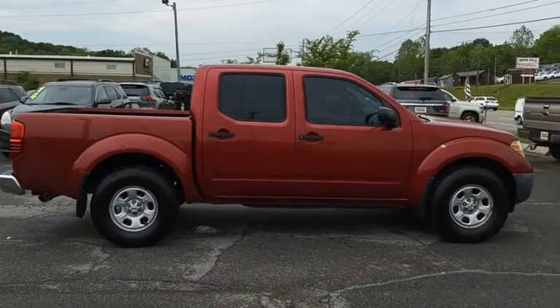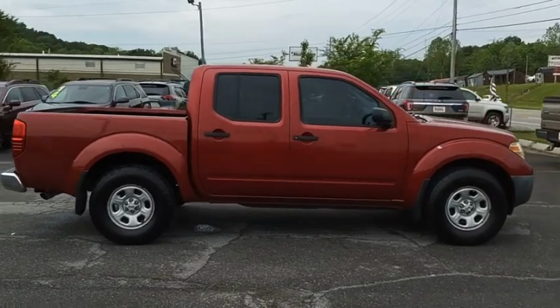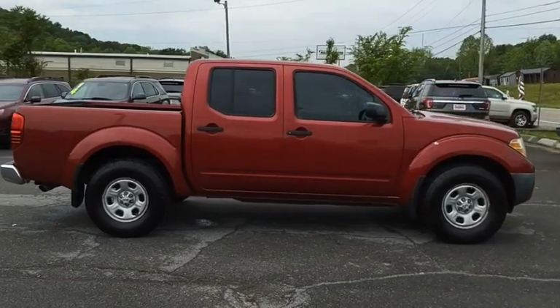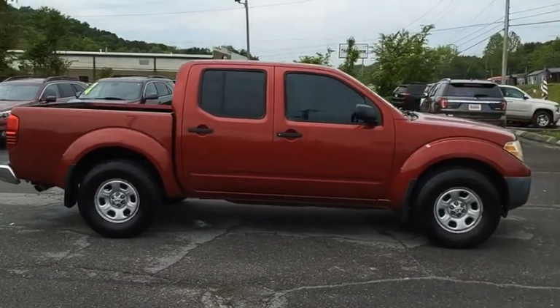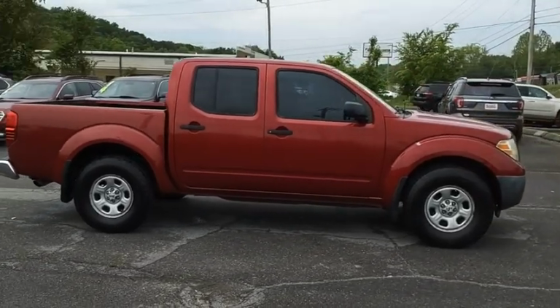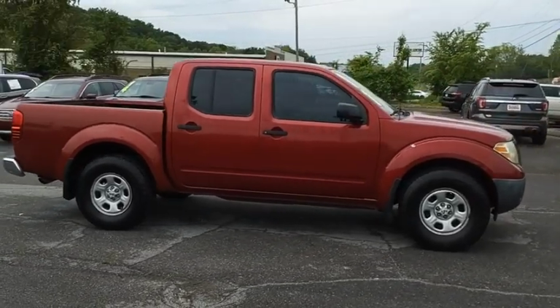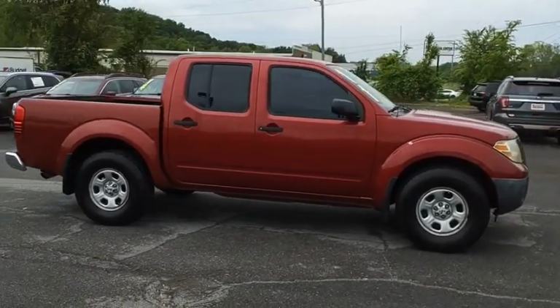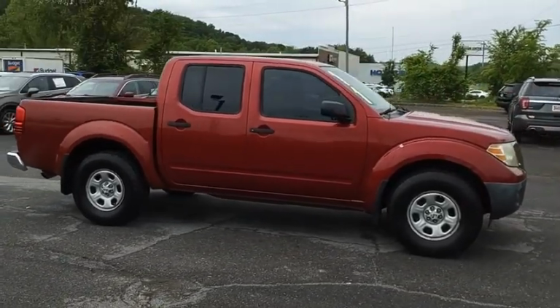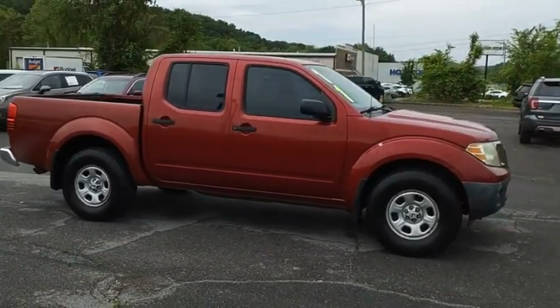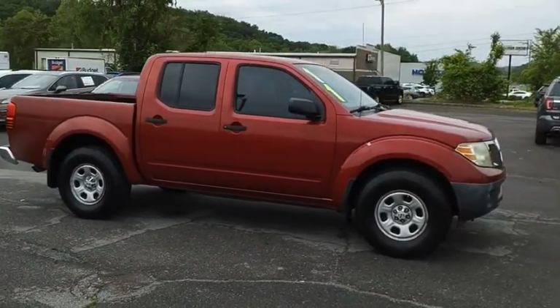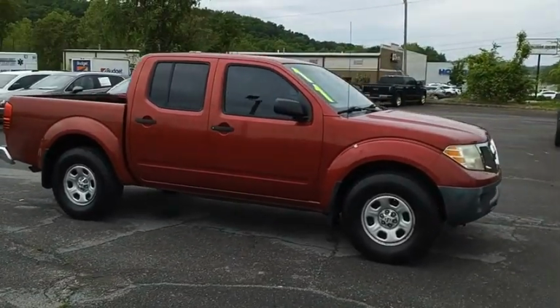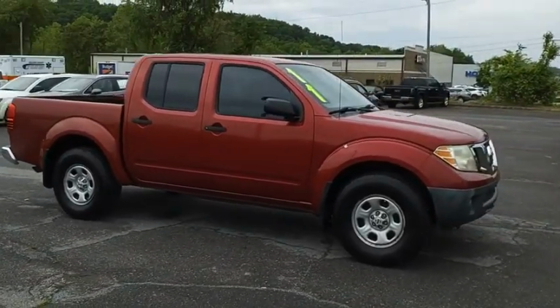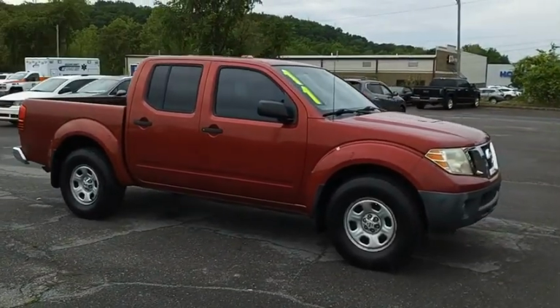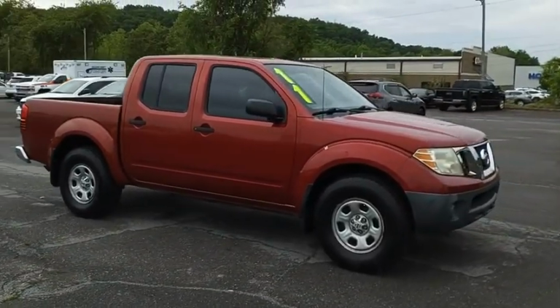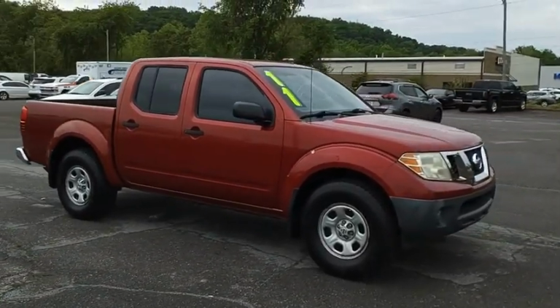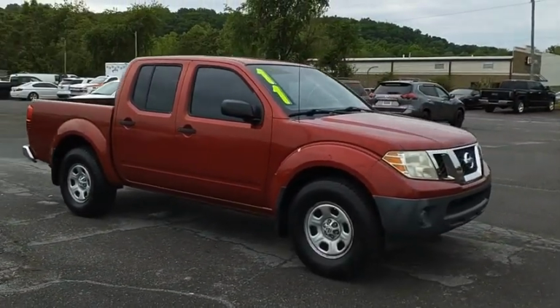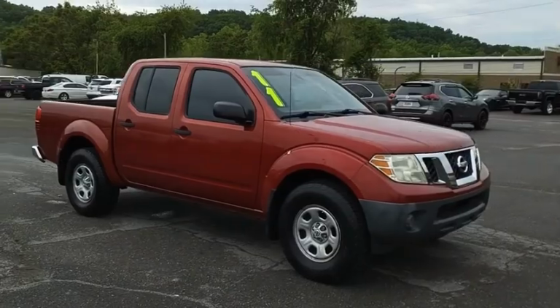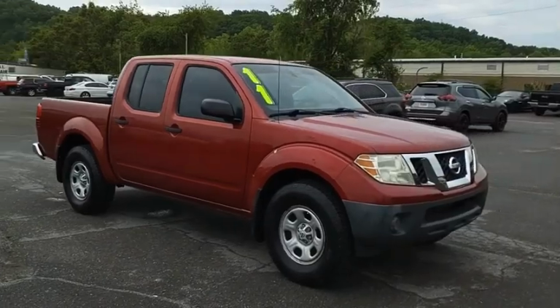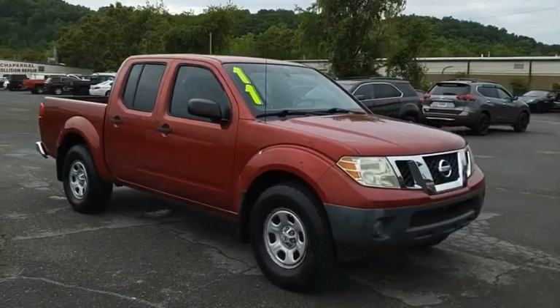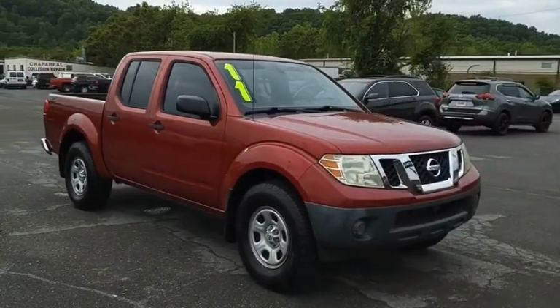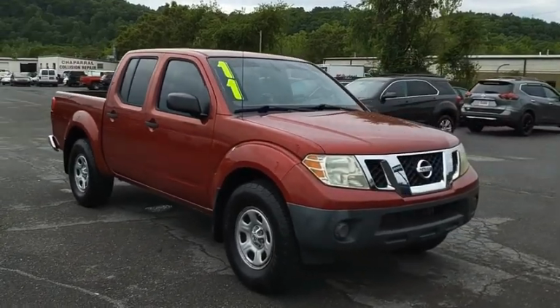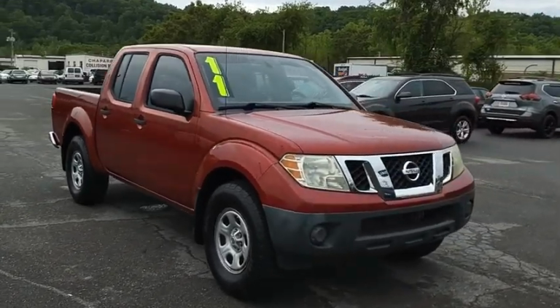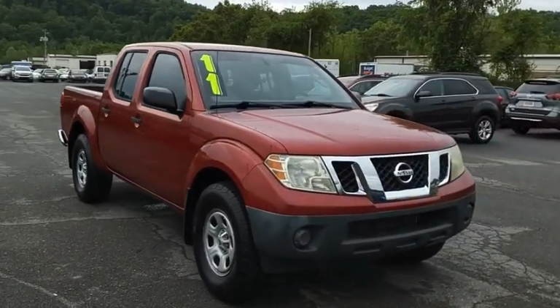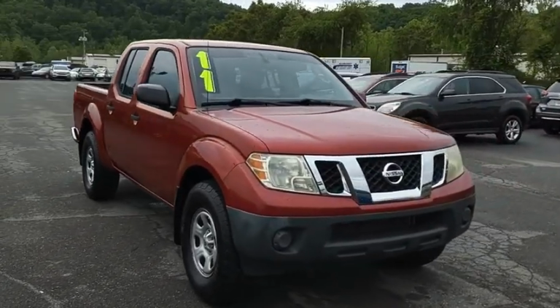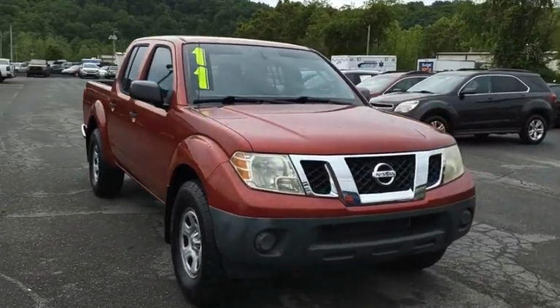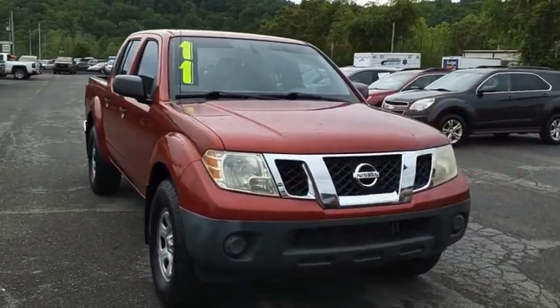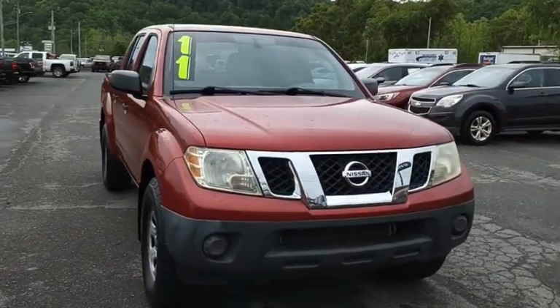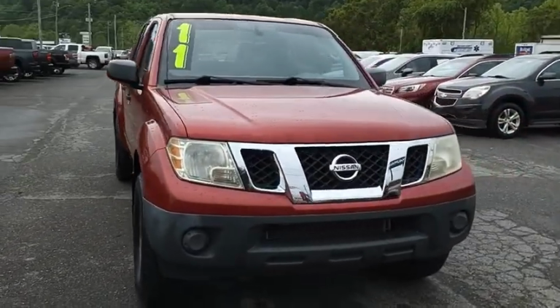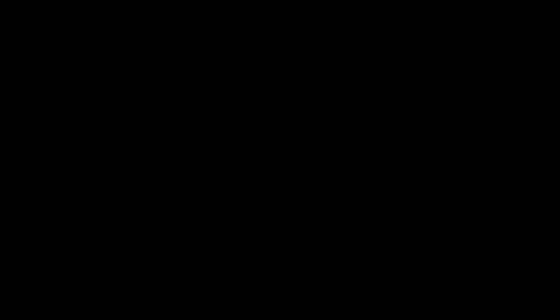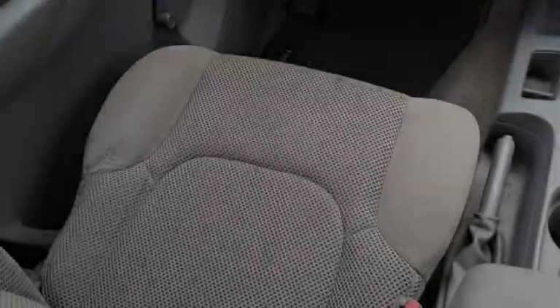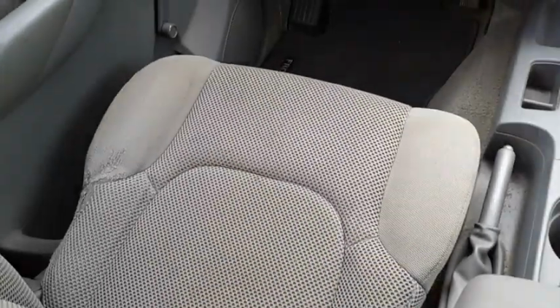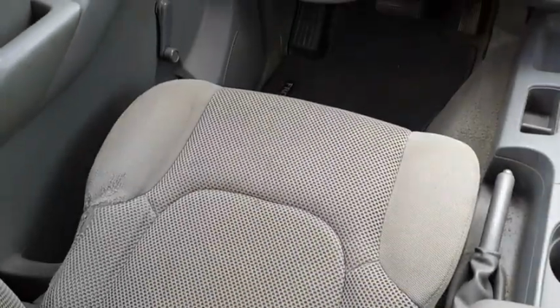The Frontier's interior comforts include cab versatility, under-seat storage, and seating for five. This beauty will make even your house keys jealous. Drive it today.